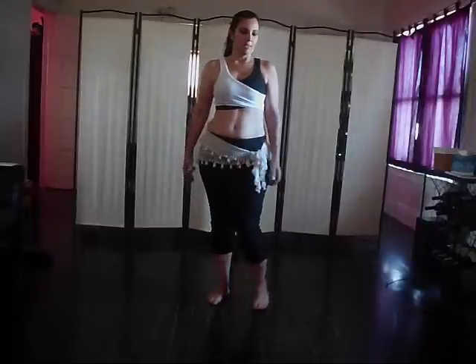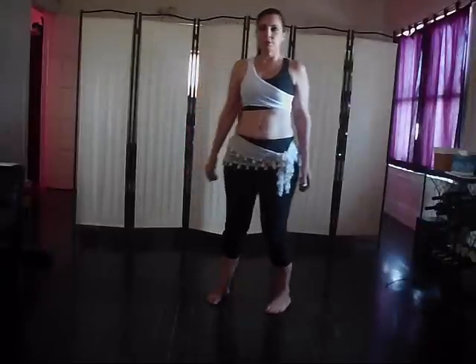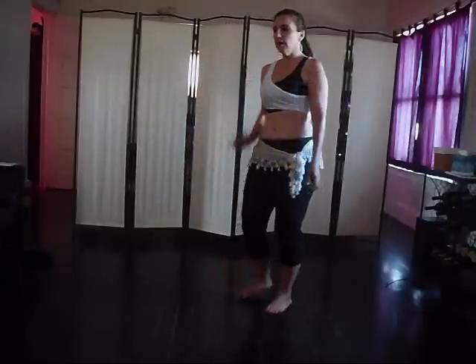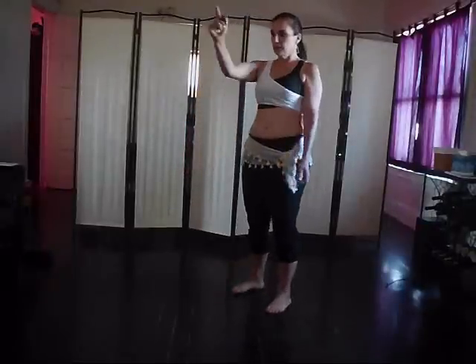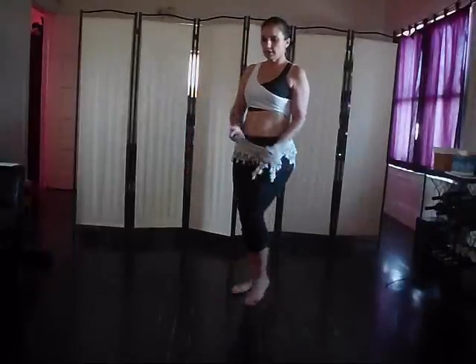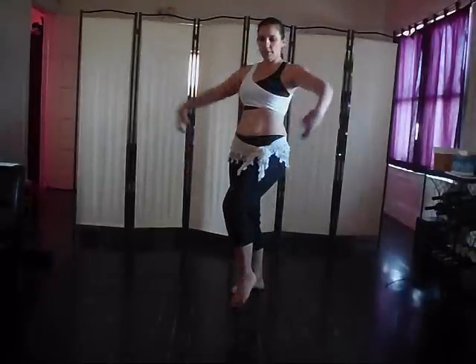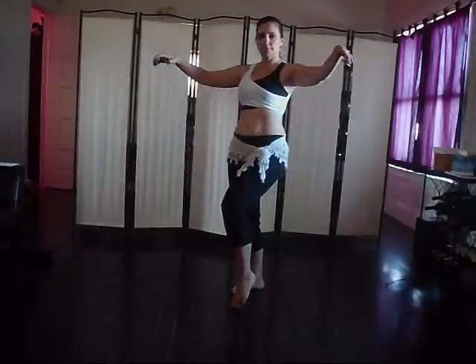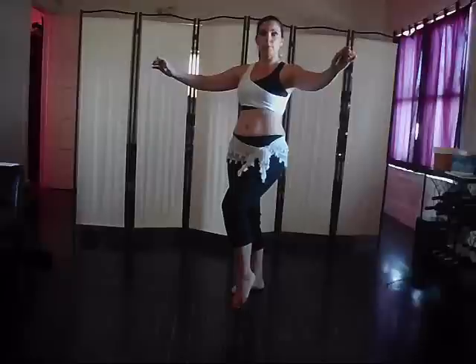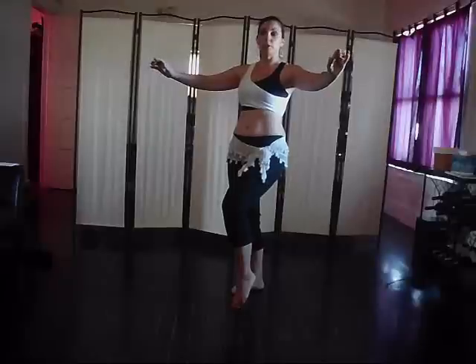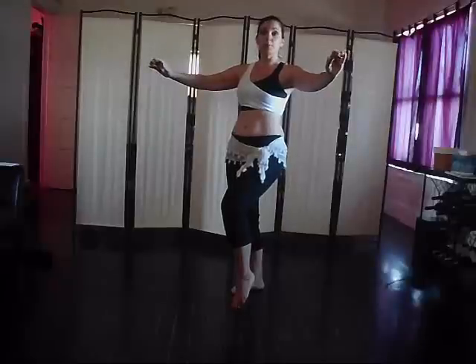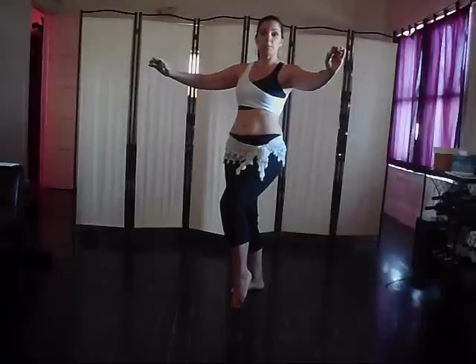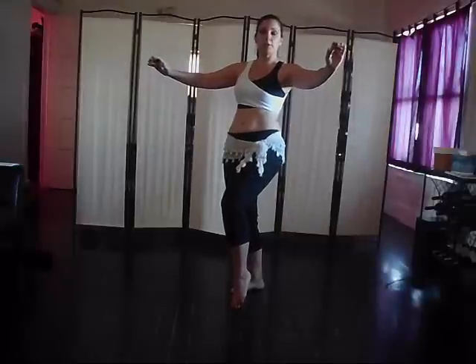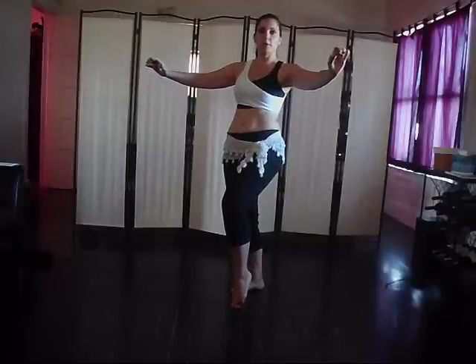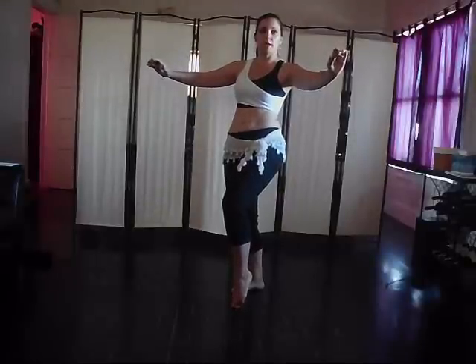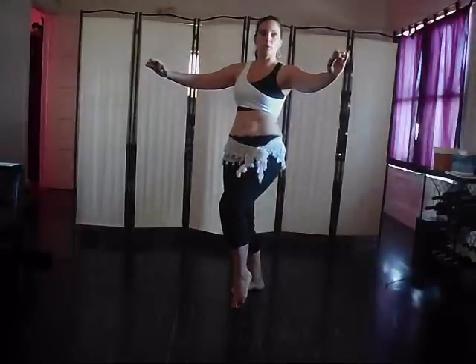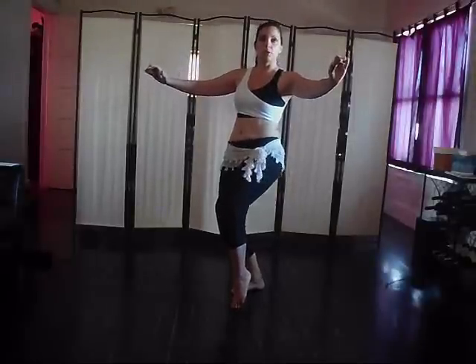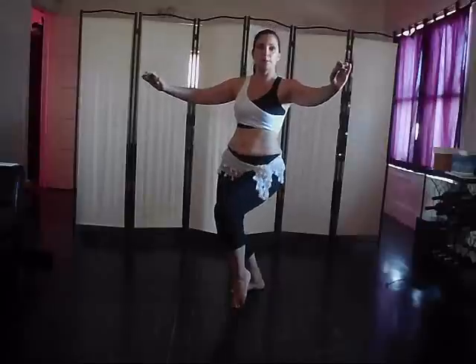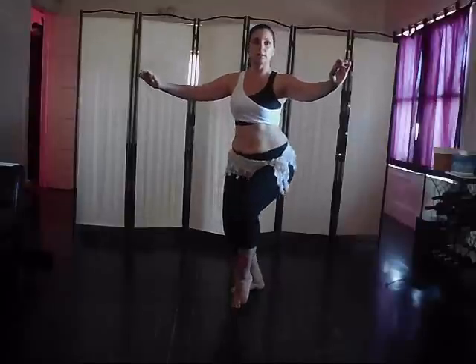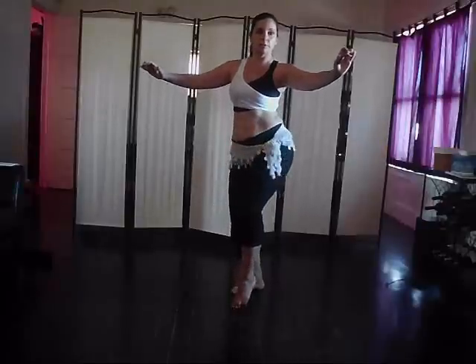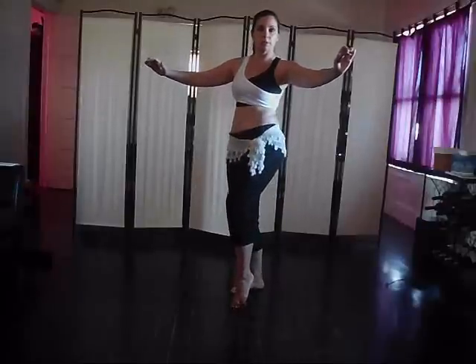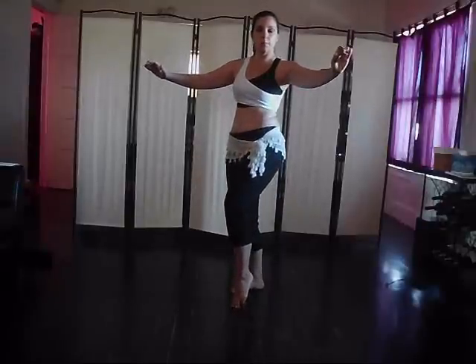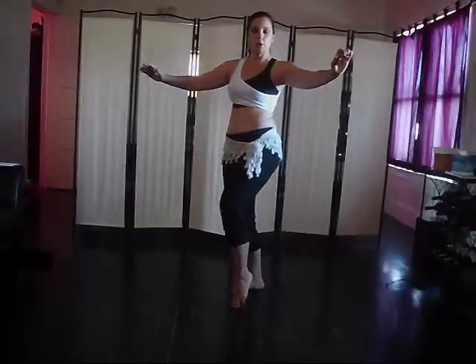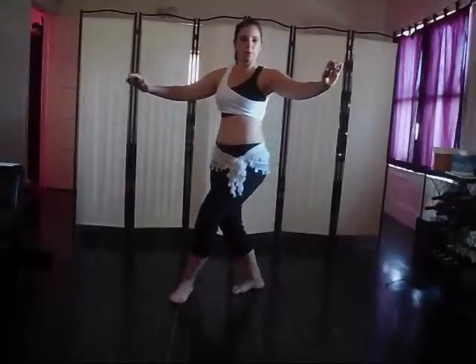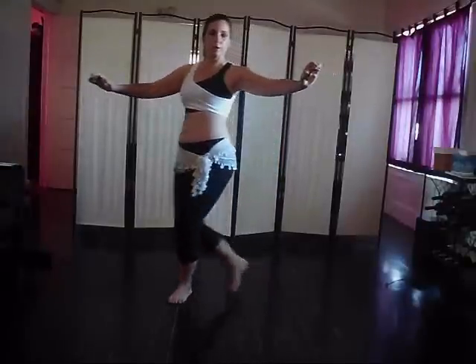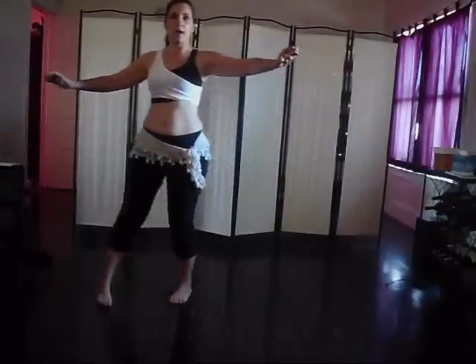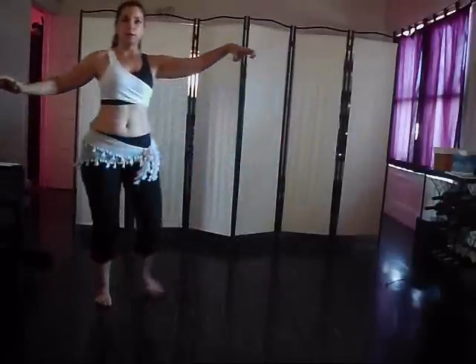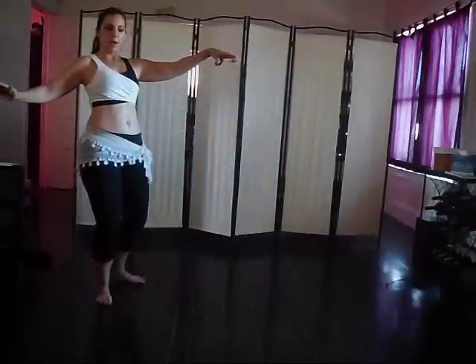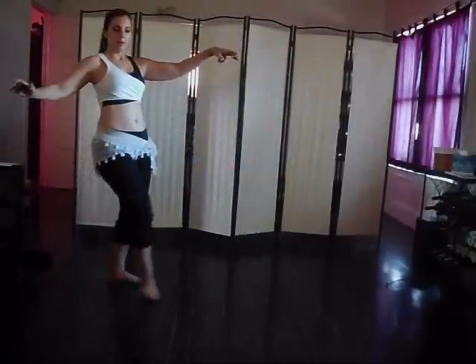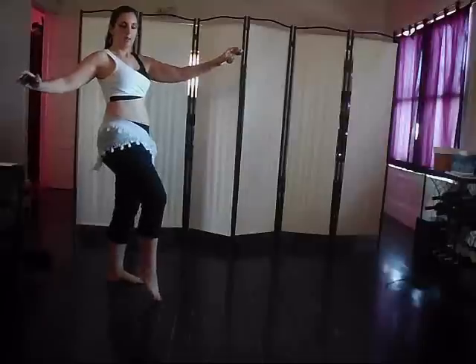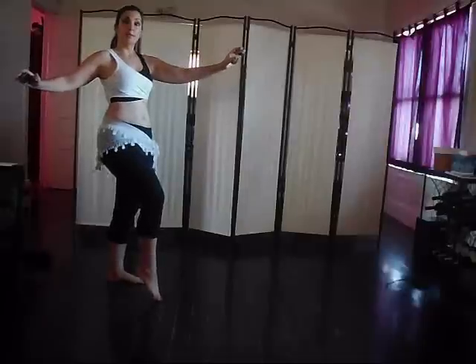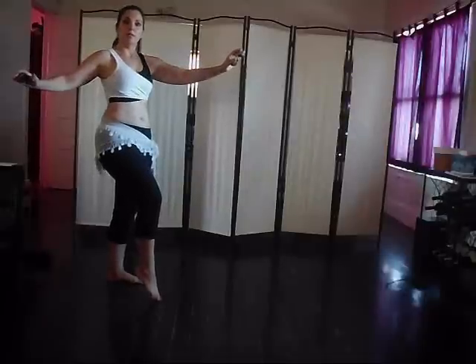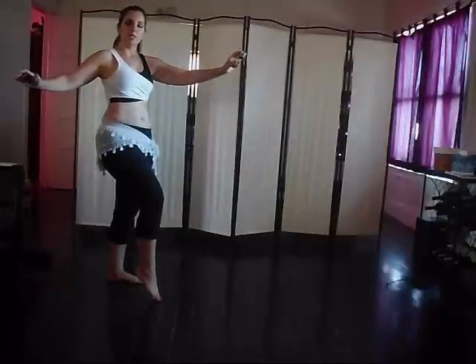We're going to start out to the diagonal here with two drops on the hips. You're going to lift and prep and go drop, drop, lift to the top, cross over, out, back, and in the same position.